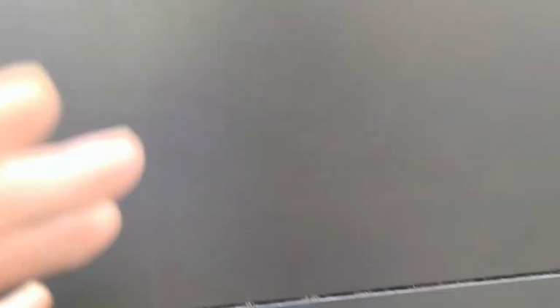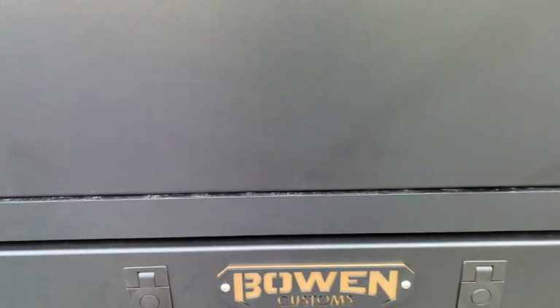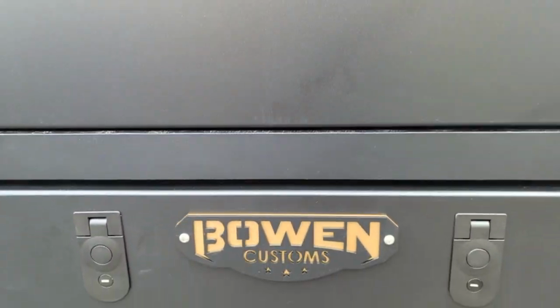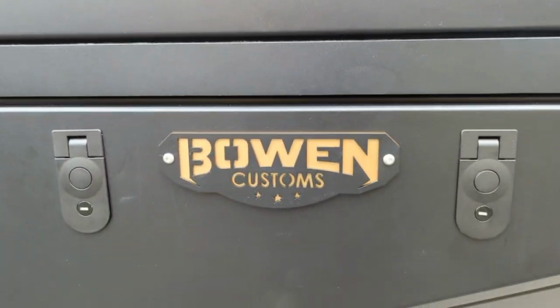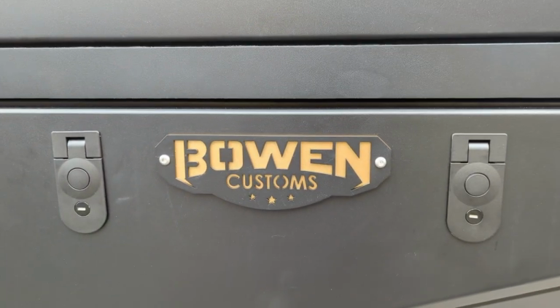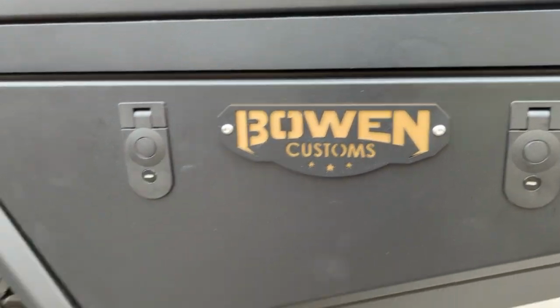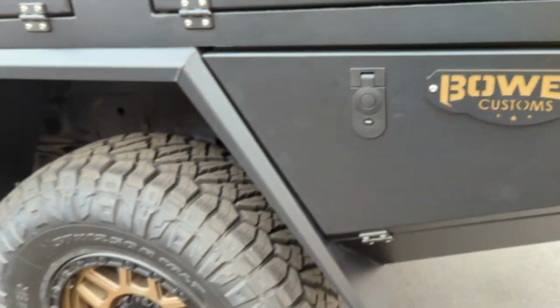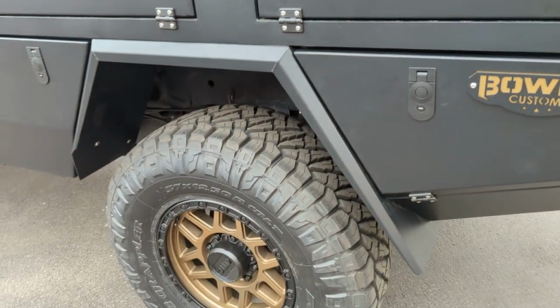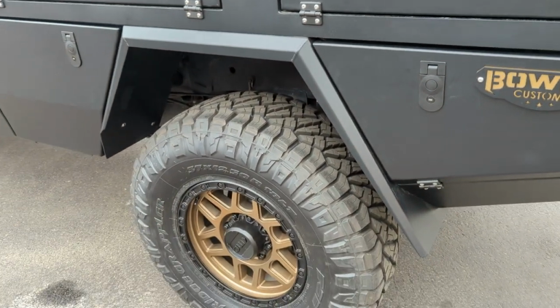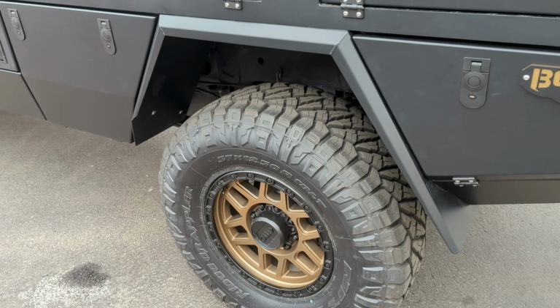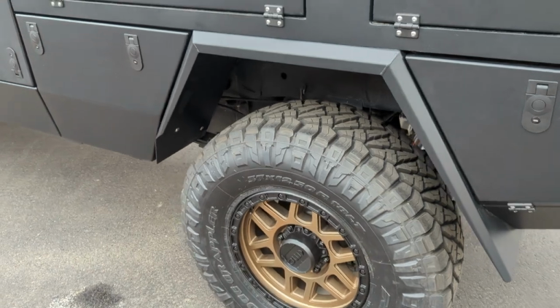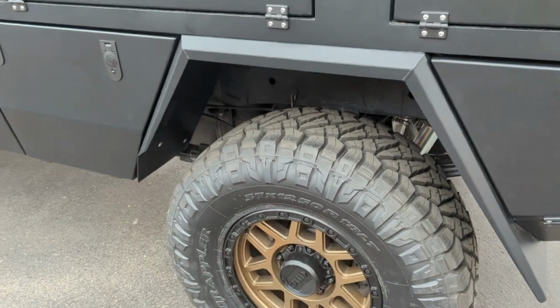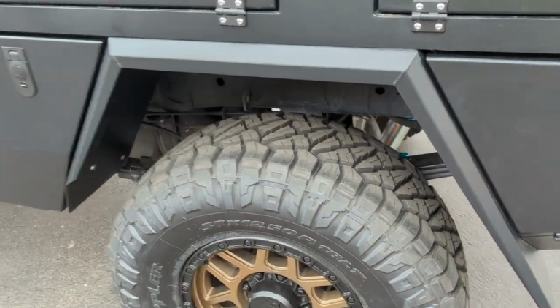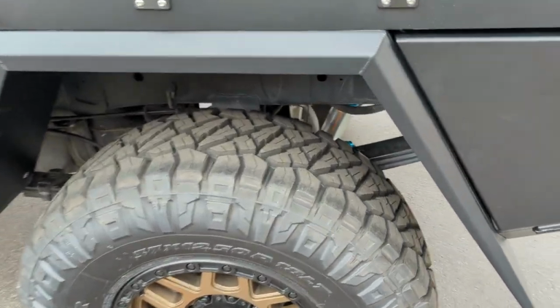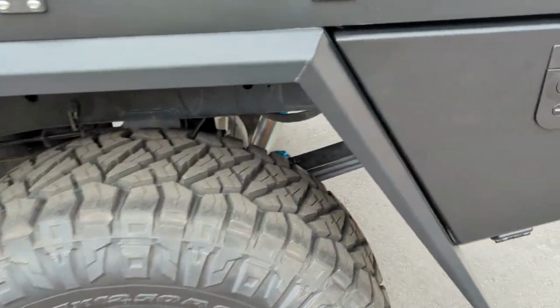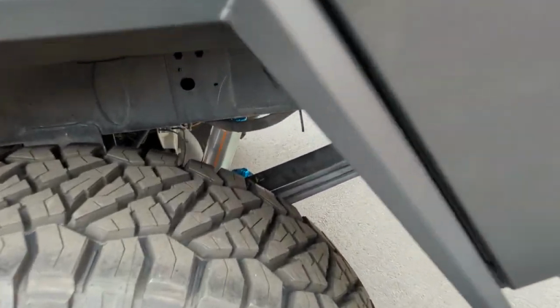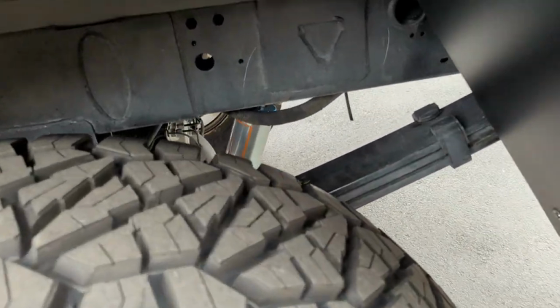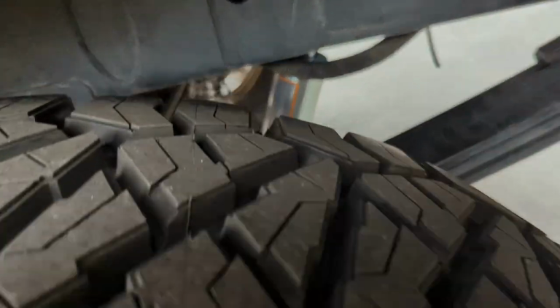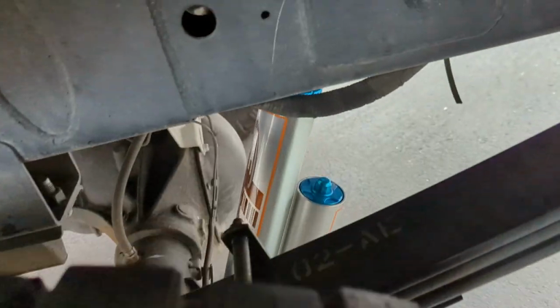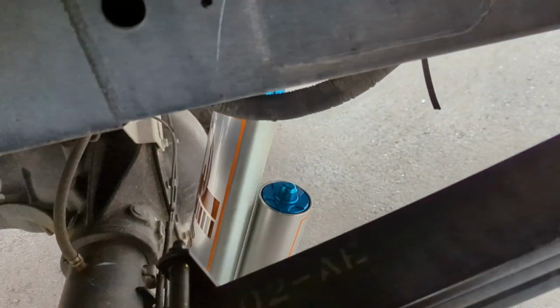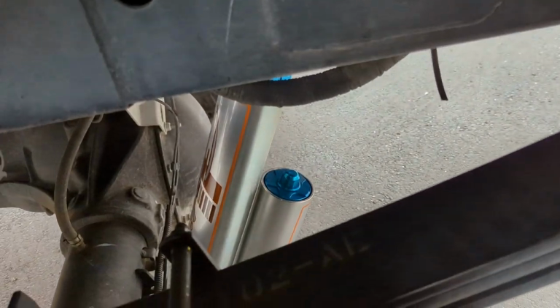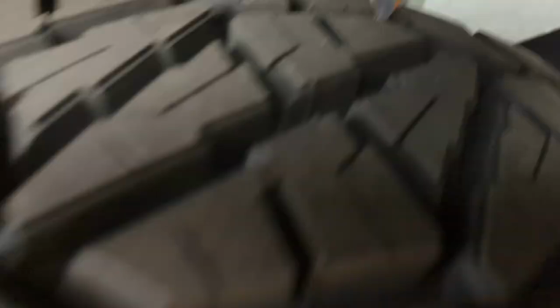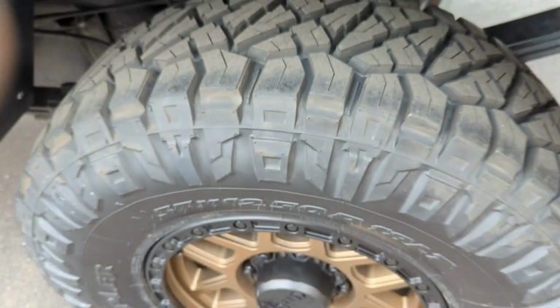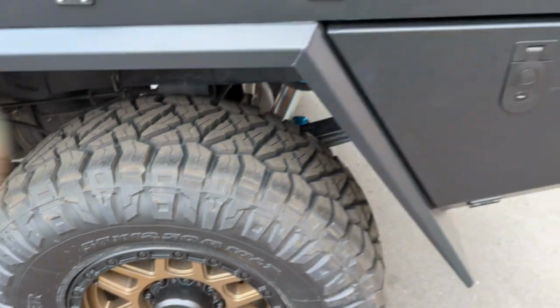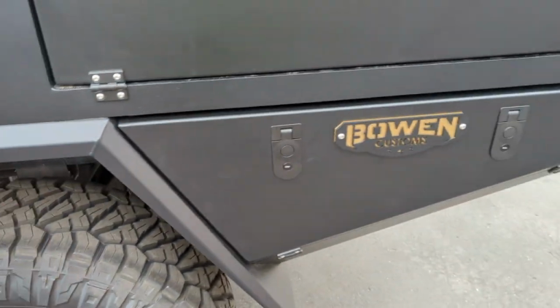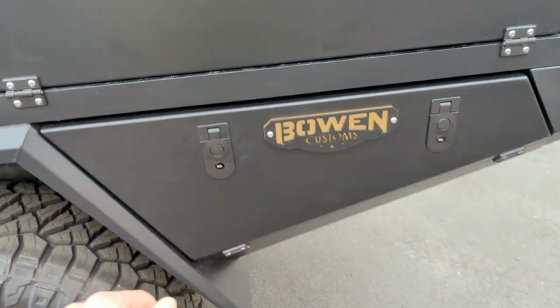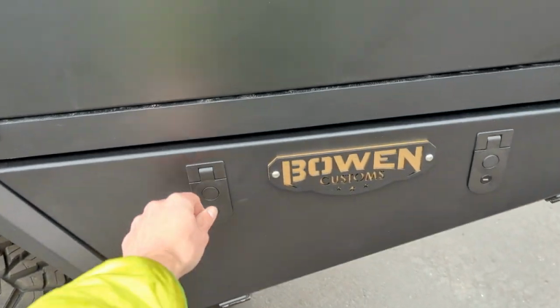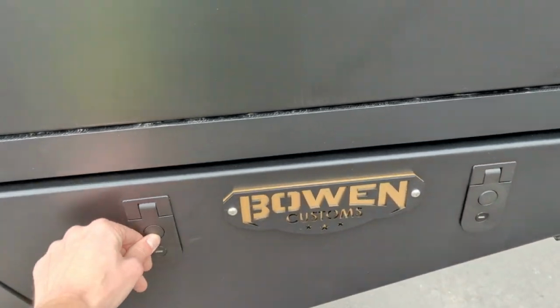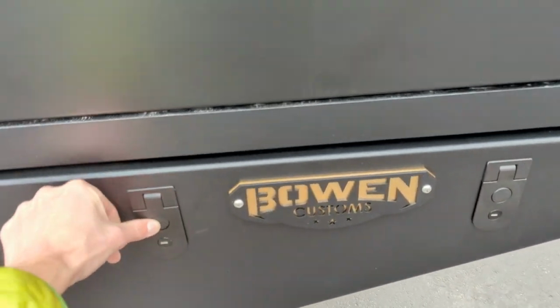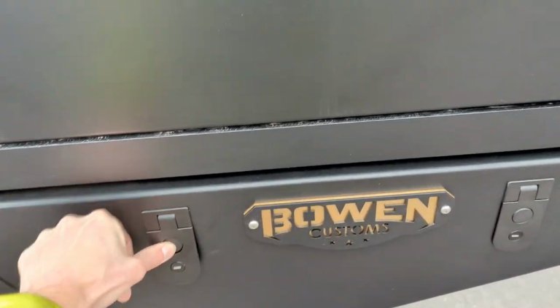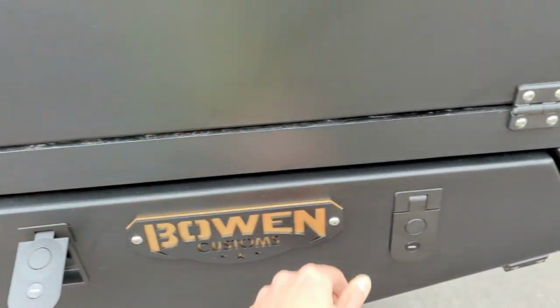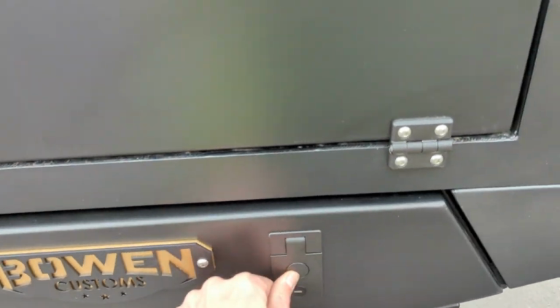We added a little custom touch here to match the wheels and tires that RSG Off-Road did. This is also riding on some Carli suspension — a beautiful build for this customer.